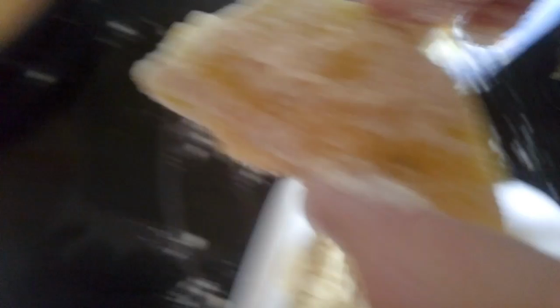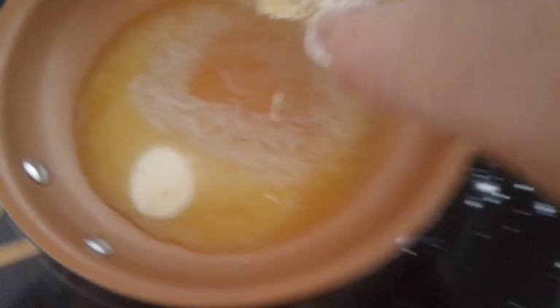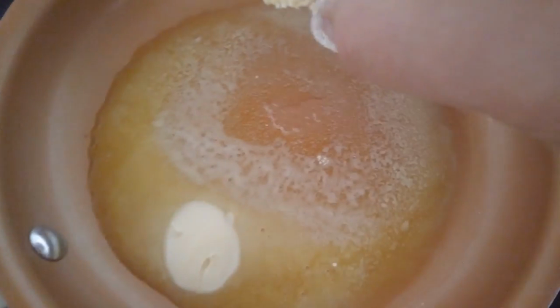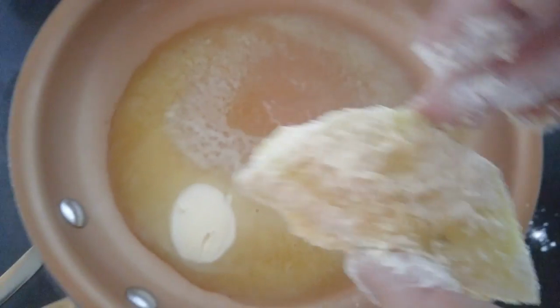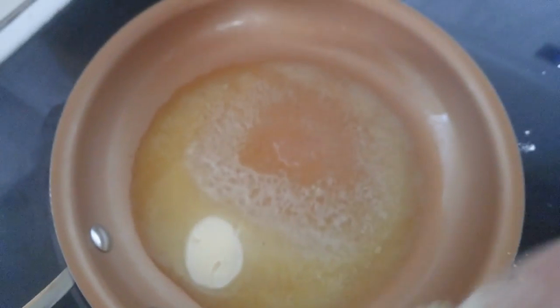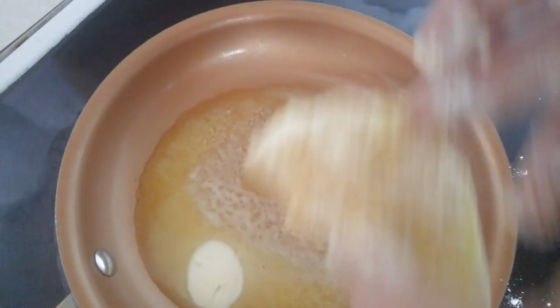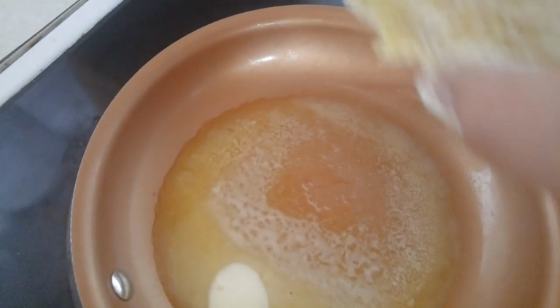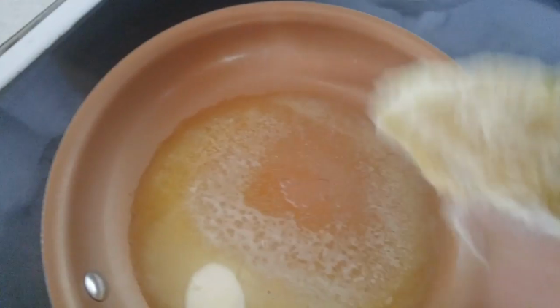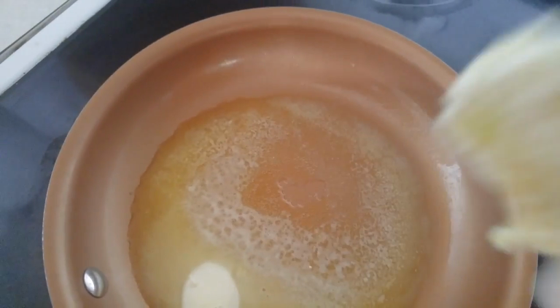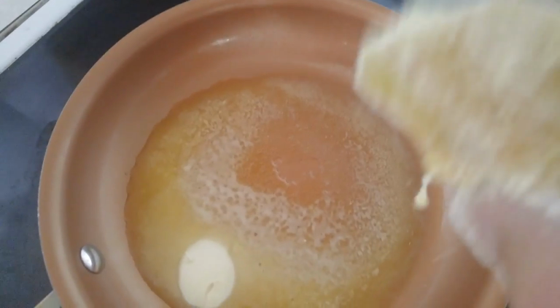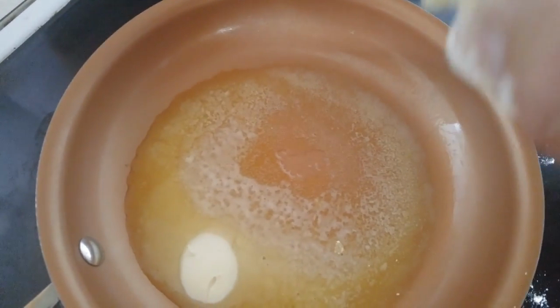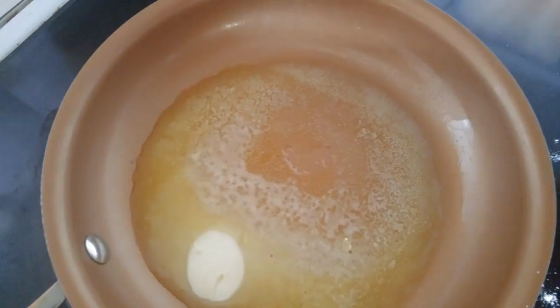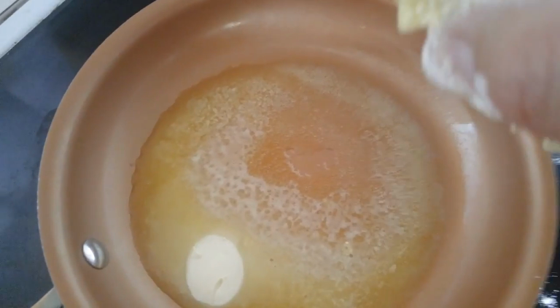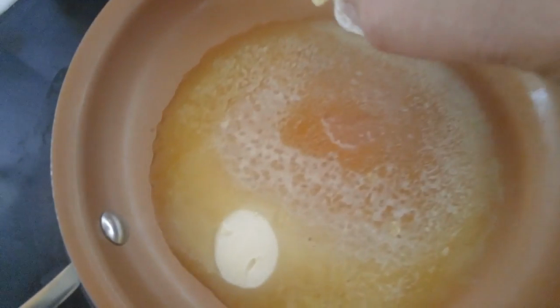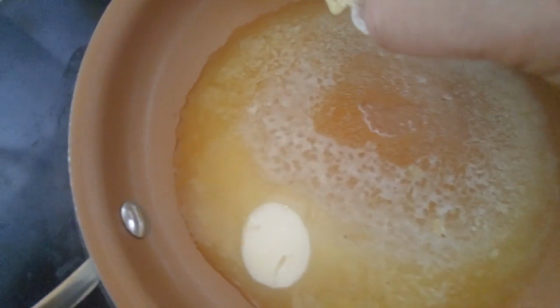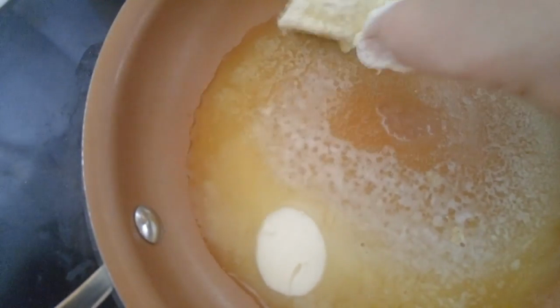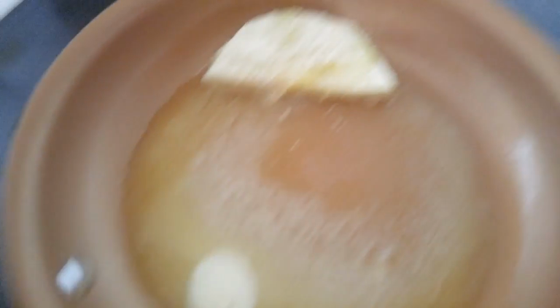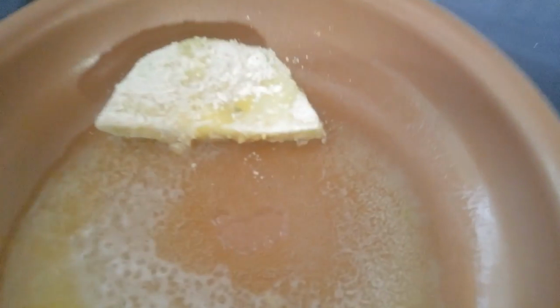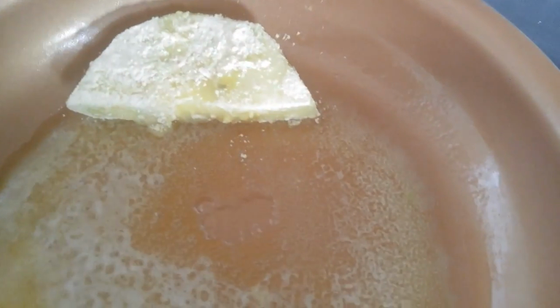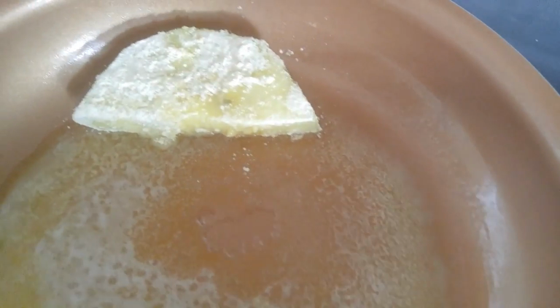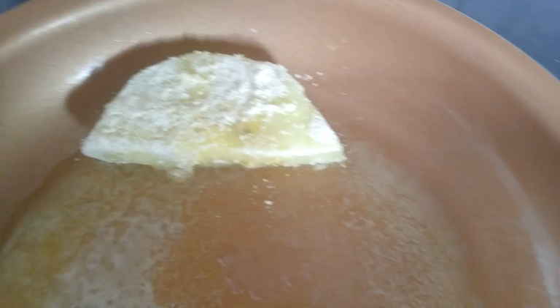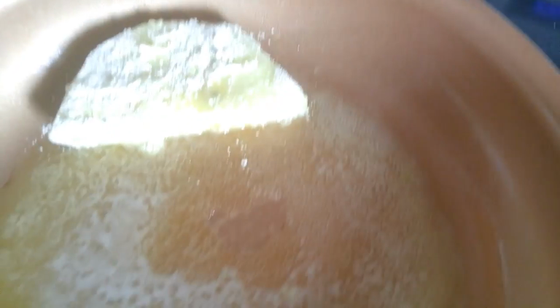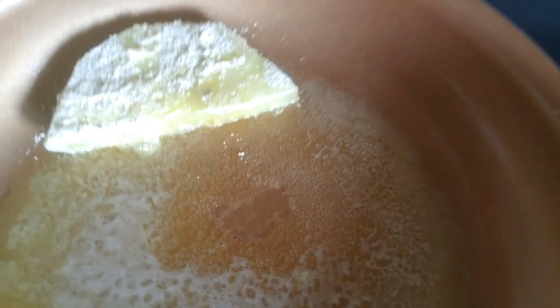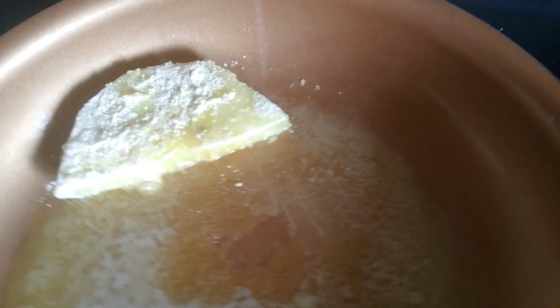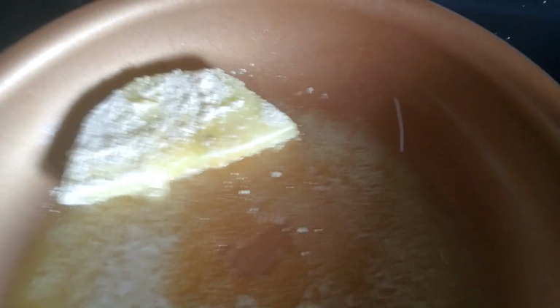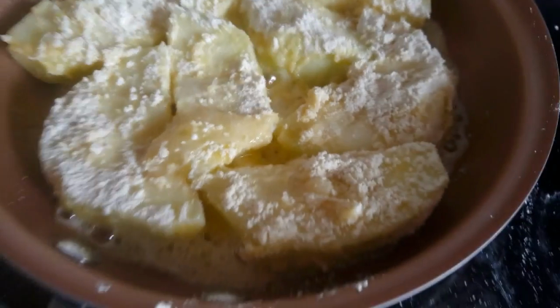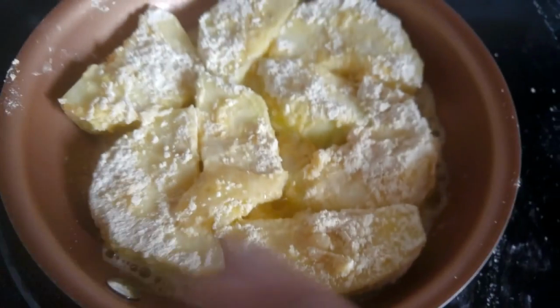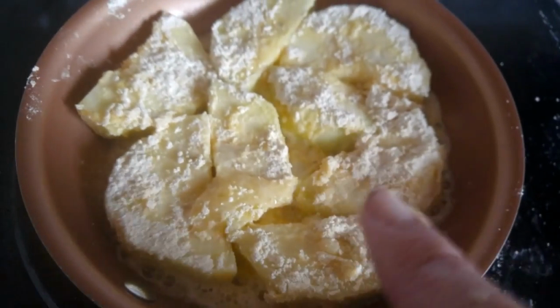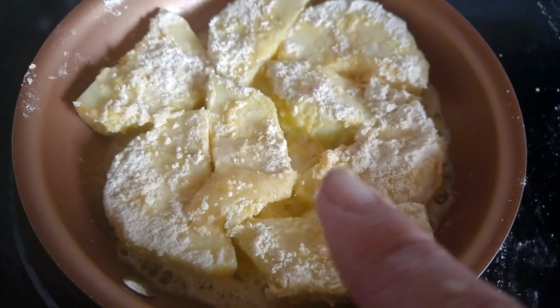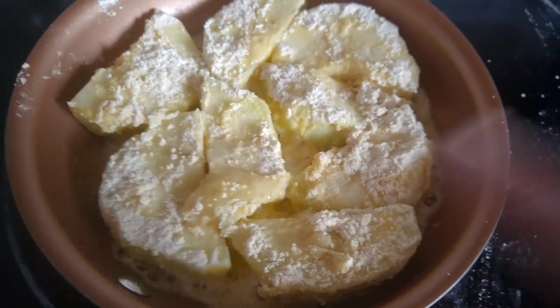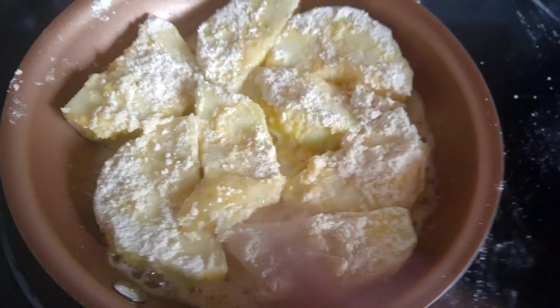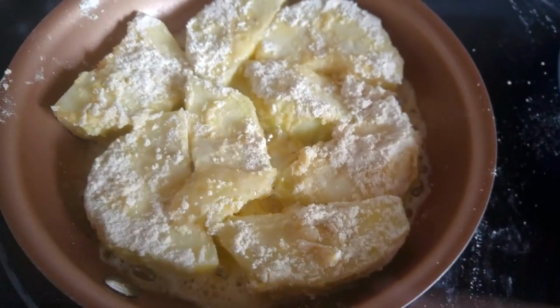Then have a pan preheated with some butter, margarine, or whatever, and start to fry it up. Cook on both sides until it looks nice and brown.